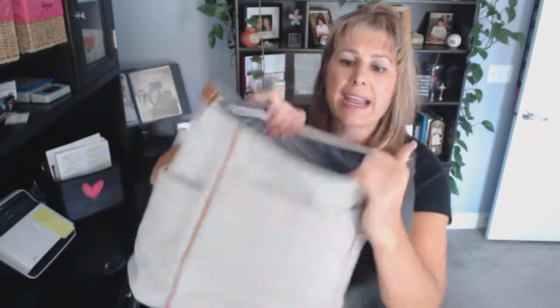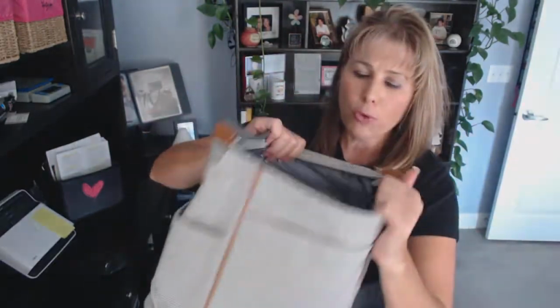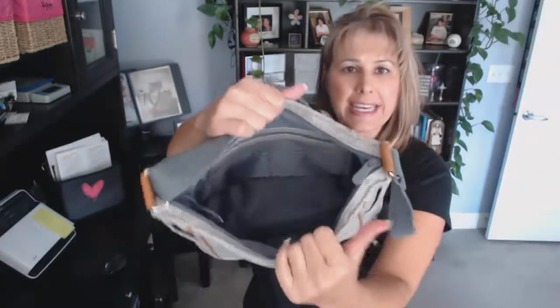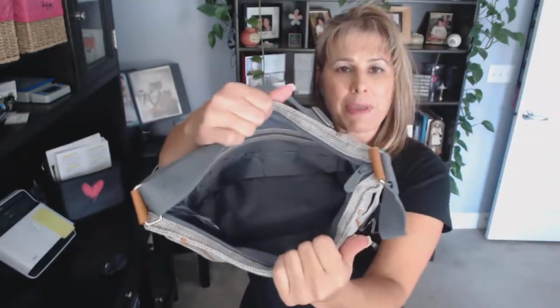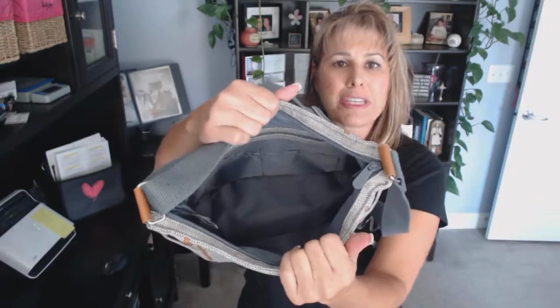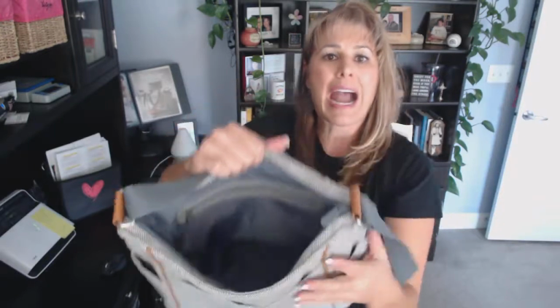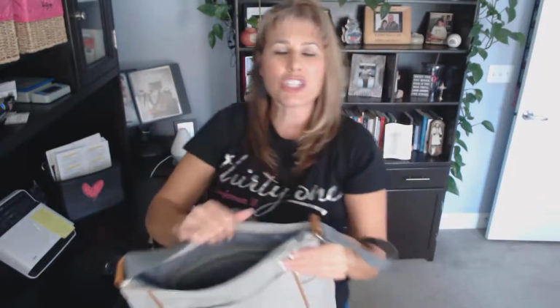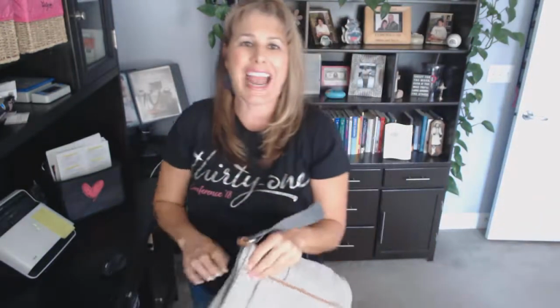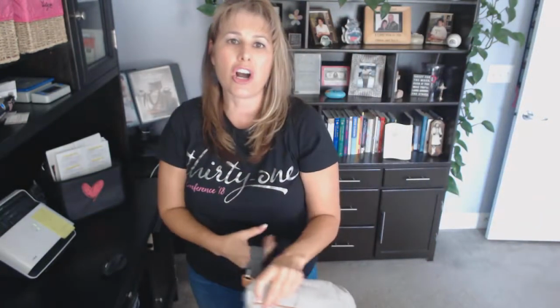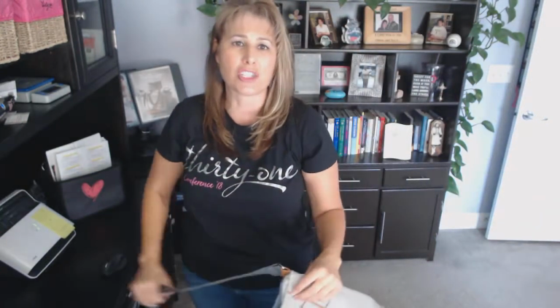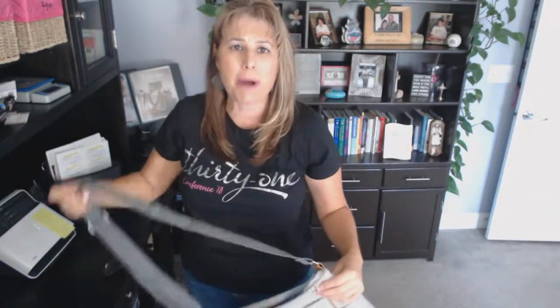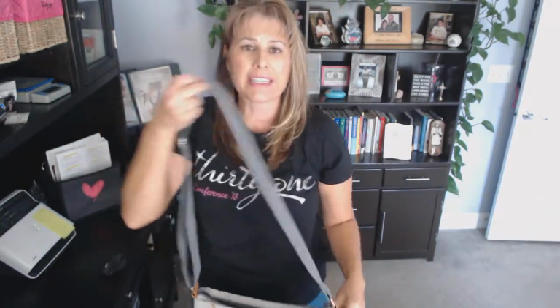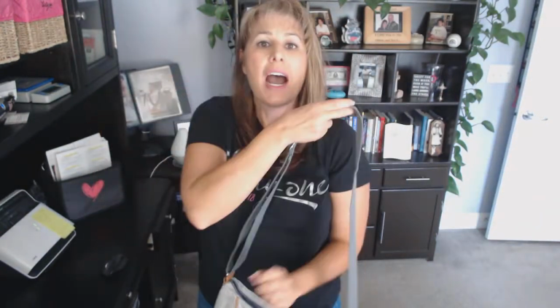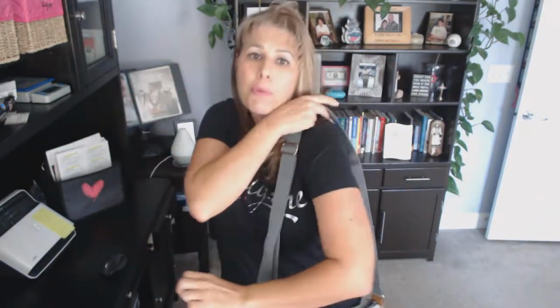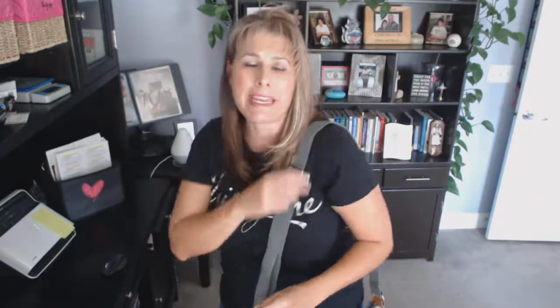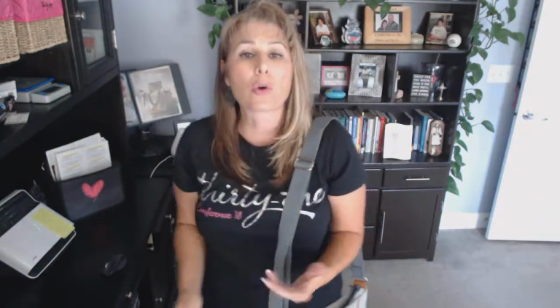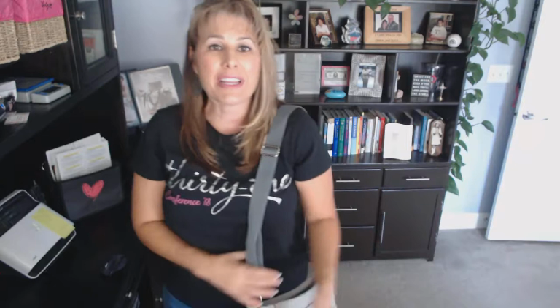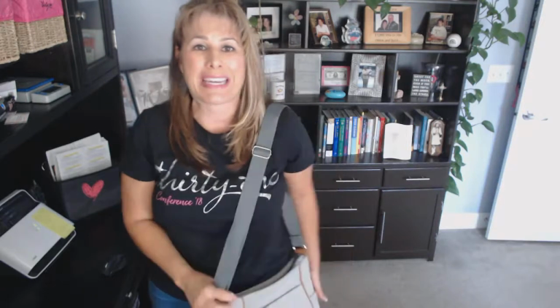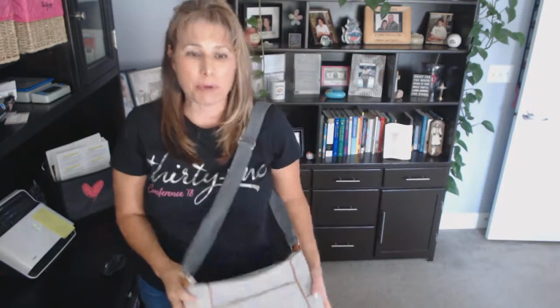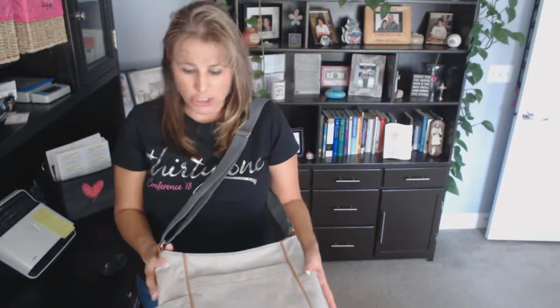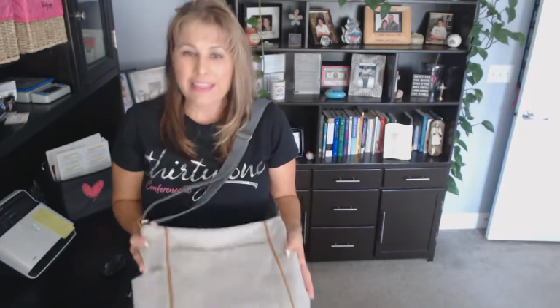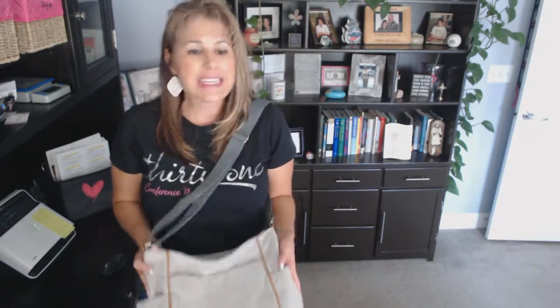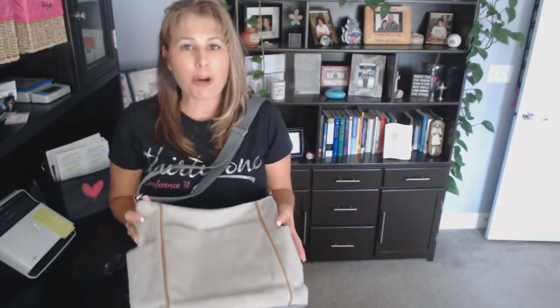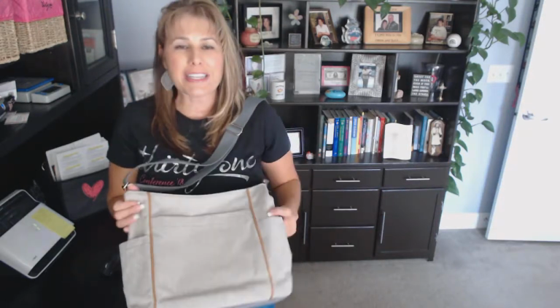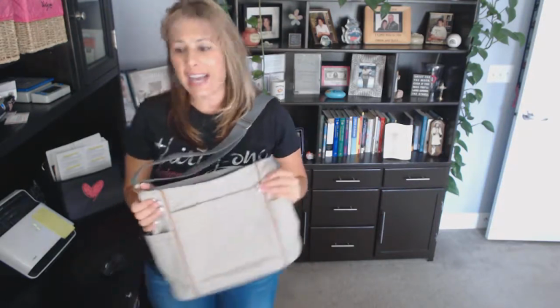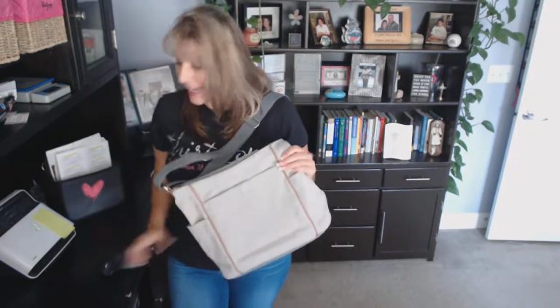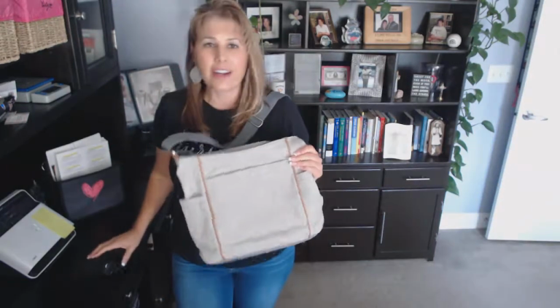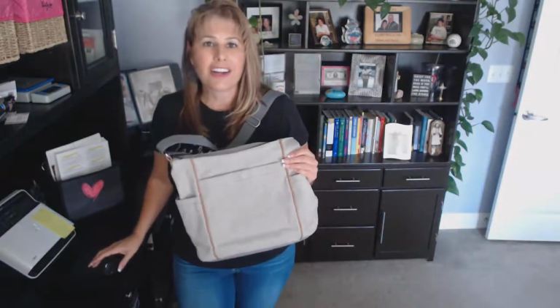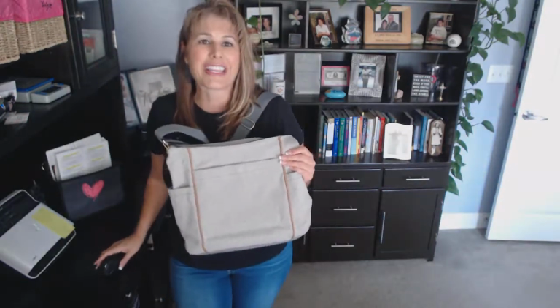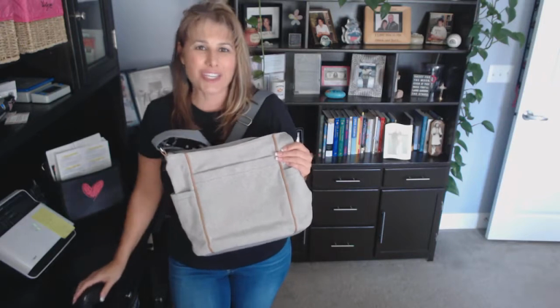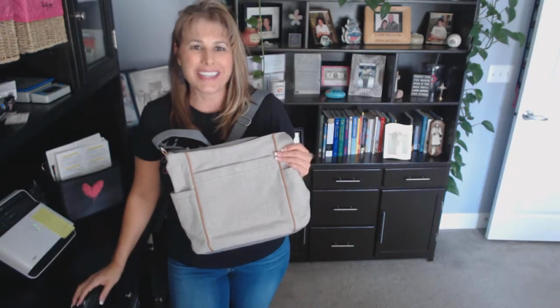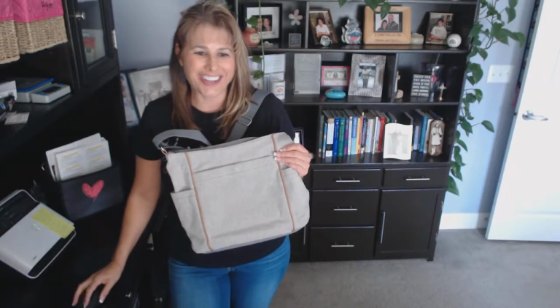Now for organization, maybe for this one, I would suggest adding on a Swap It Pocket, a Ruby Mini, or even a Mini Zipper Pouch. This is the perfect size carry-all called the casual carry-all.